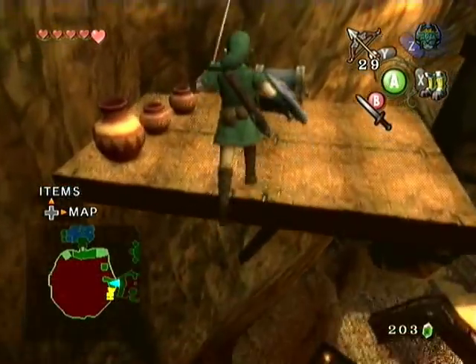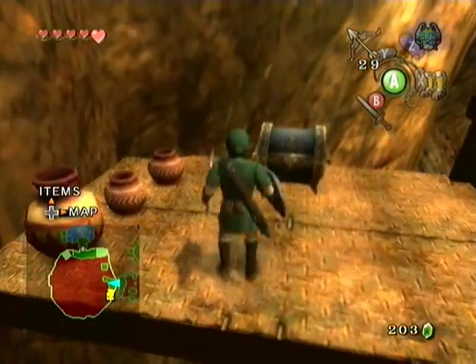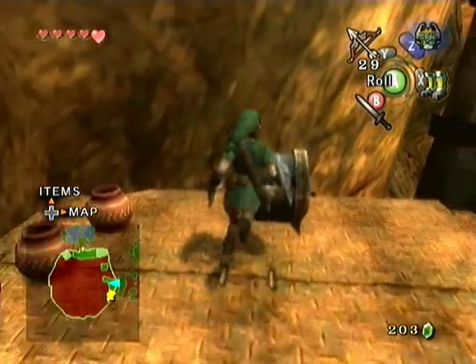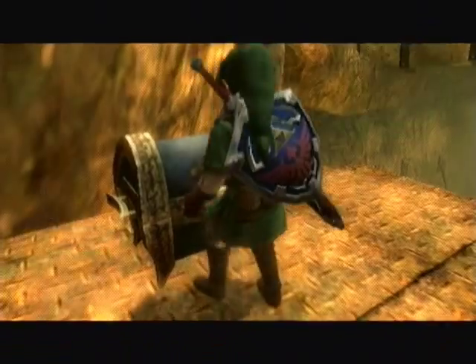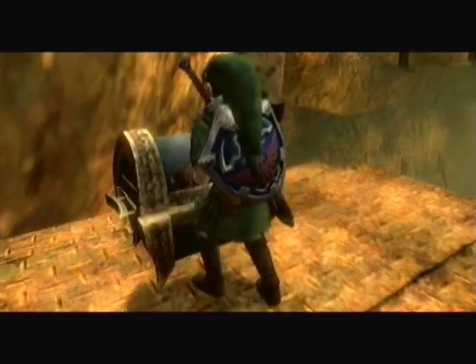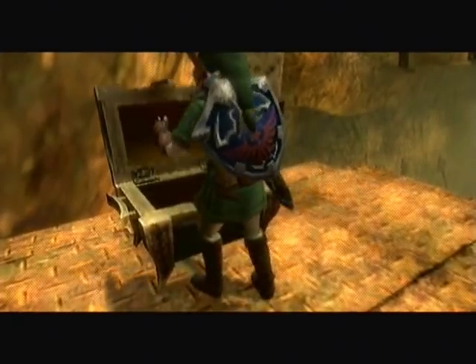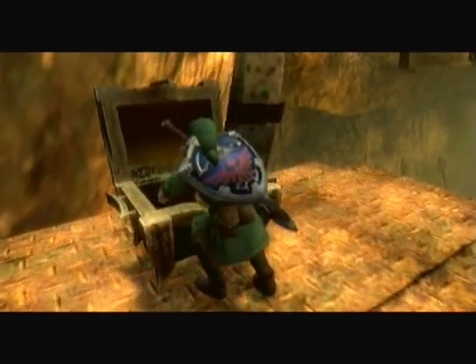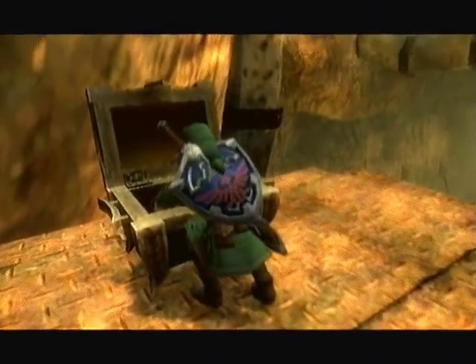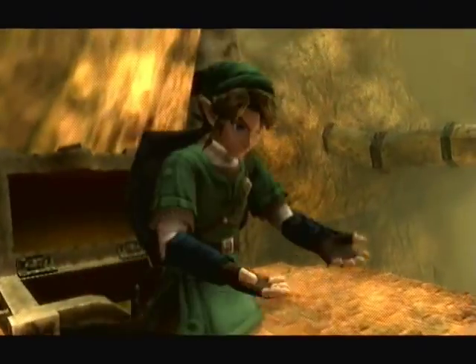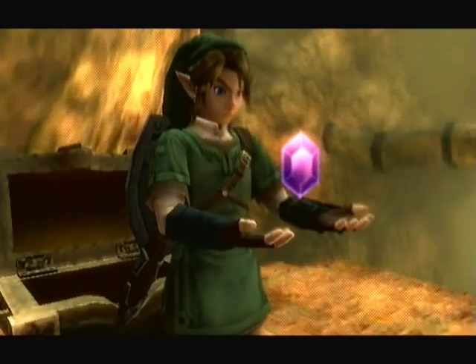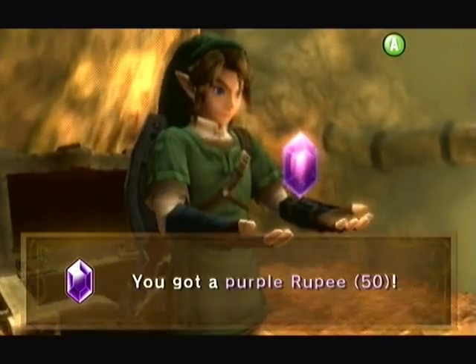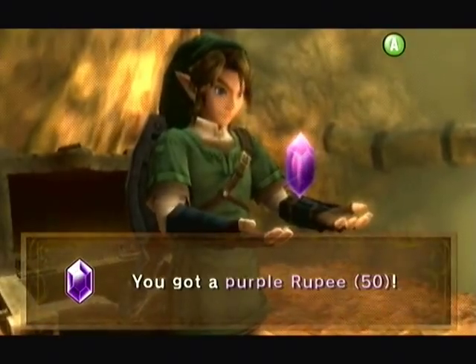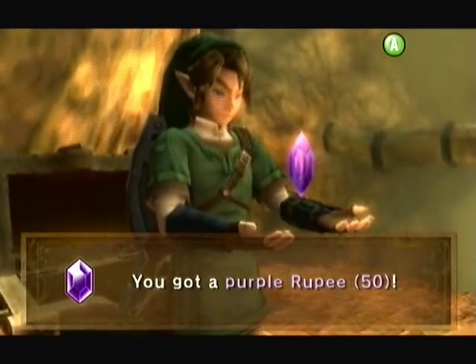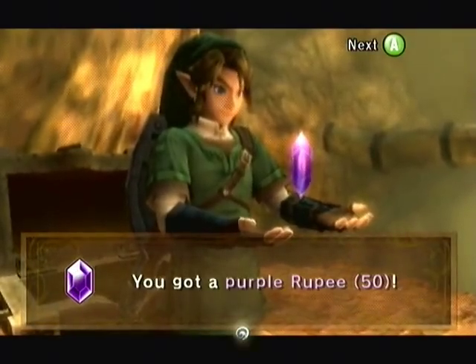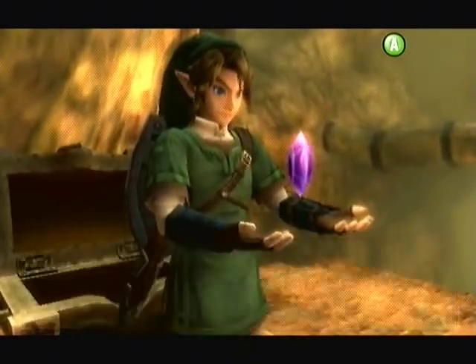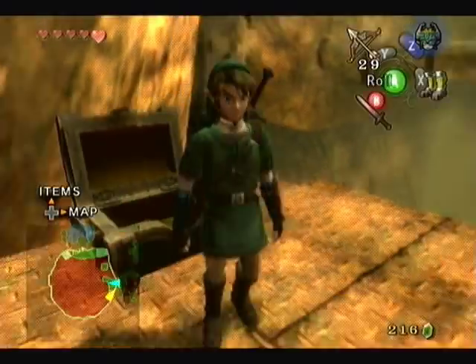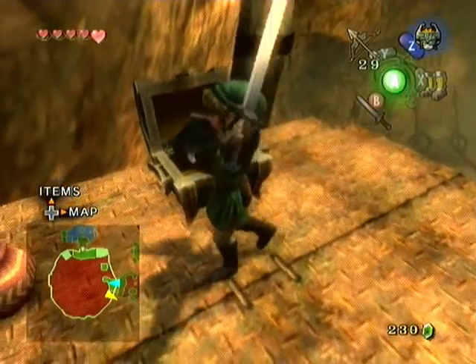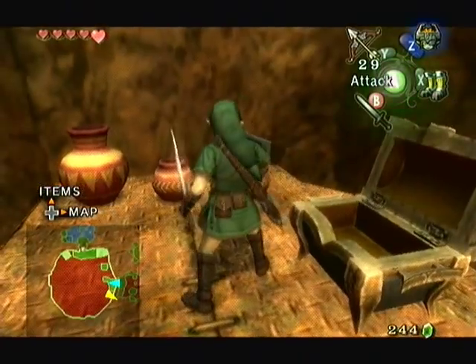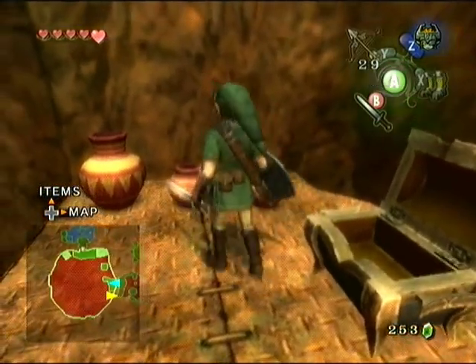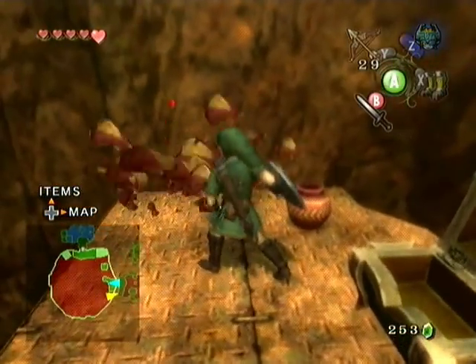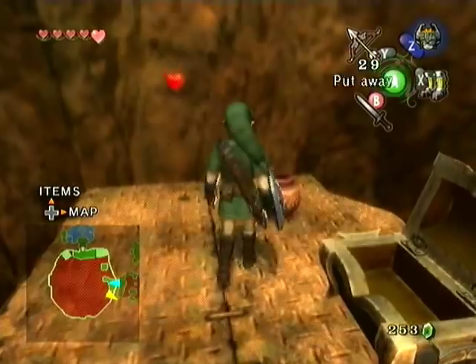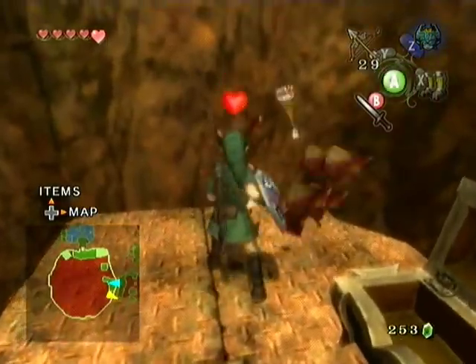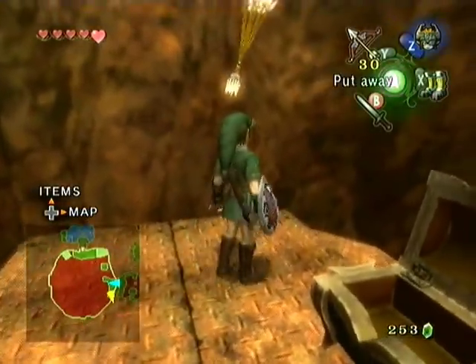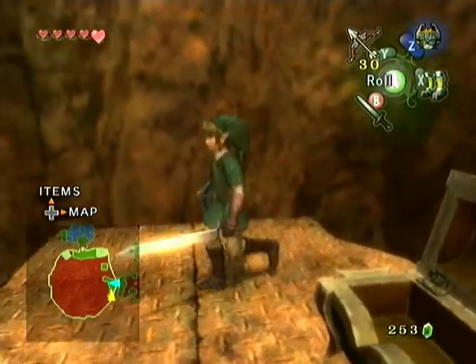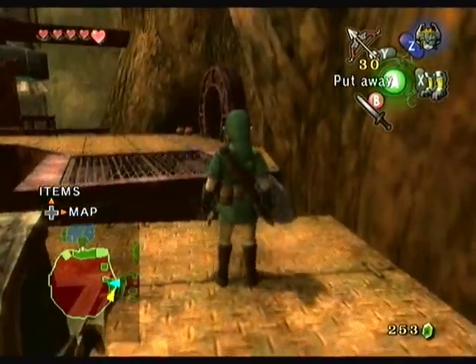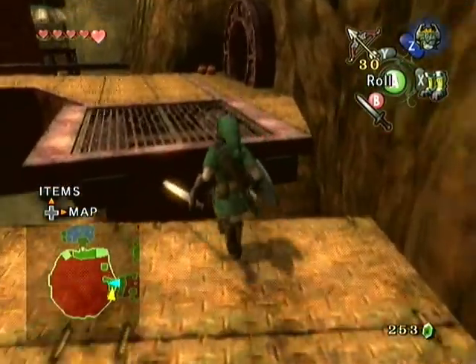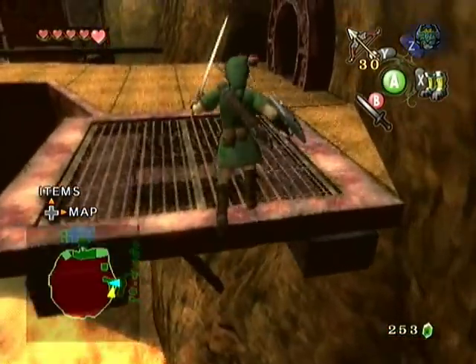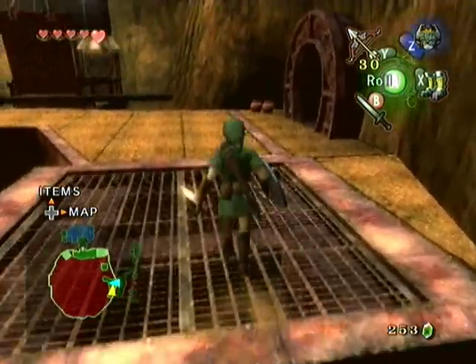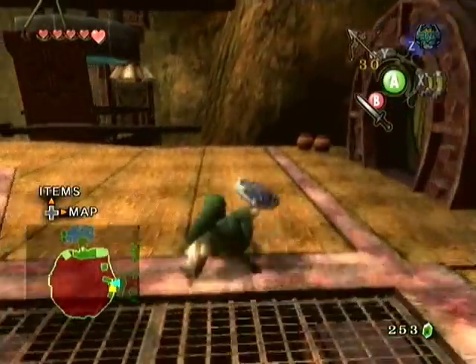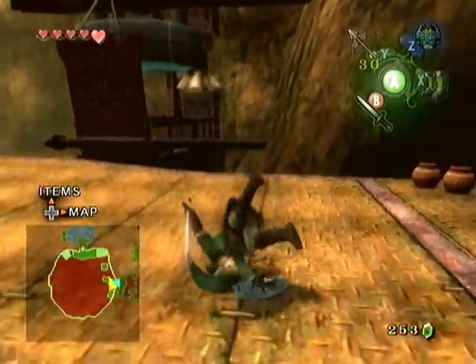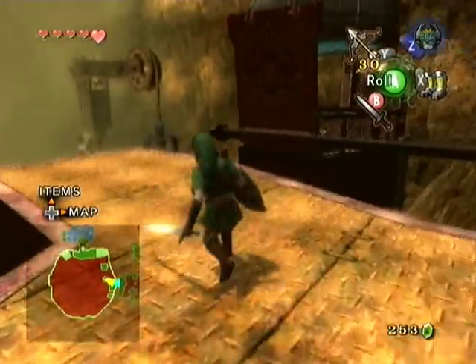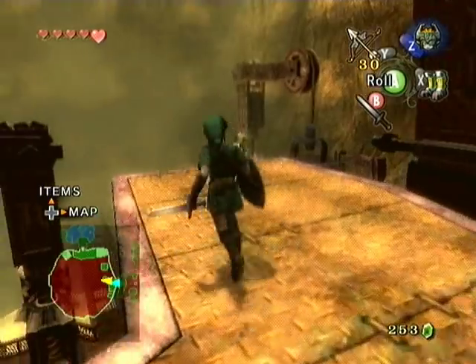Anyway, we want to go over here and open this chest. It's just sitting there waiting for us to come take its 50 rupees. They're just handing them to me now. And now we have plenty of rupees to buy all the stuff that I want to buy afterwards. So that's good.